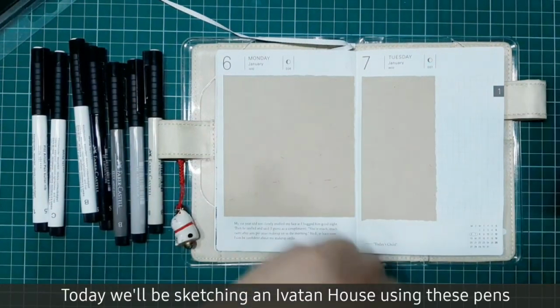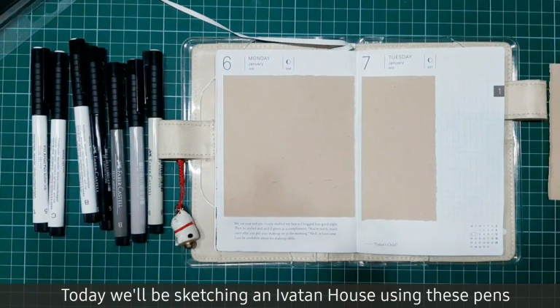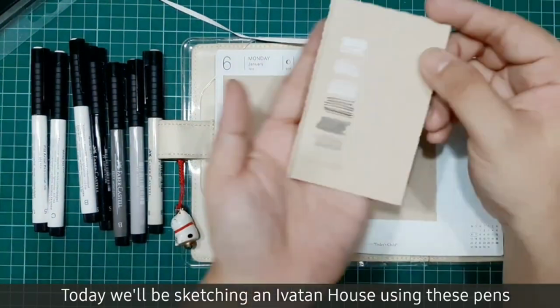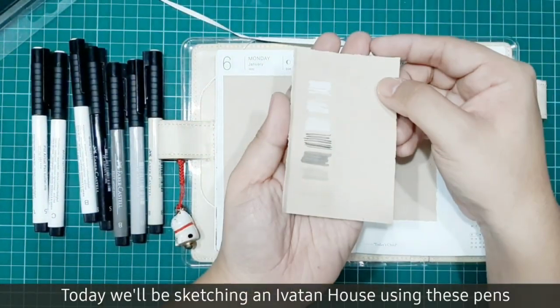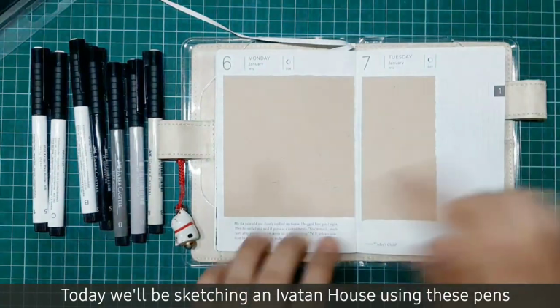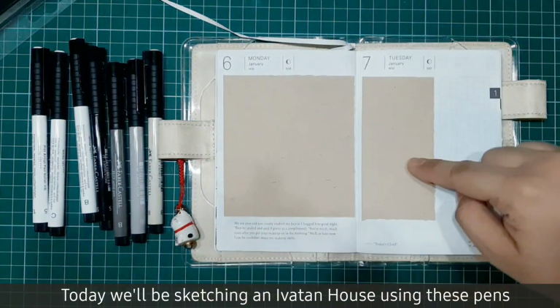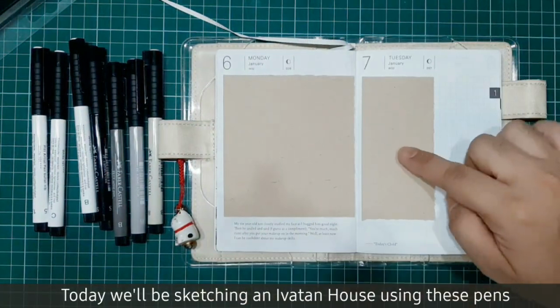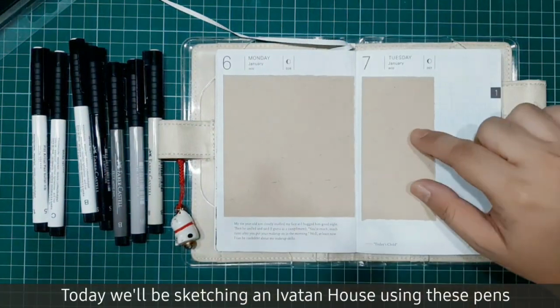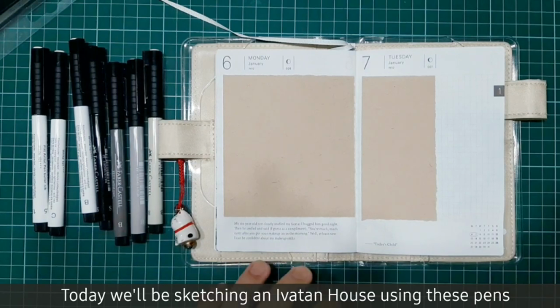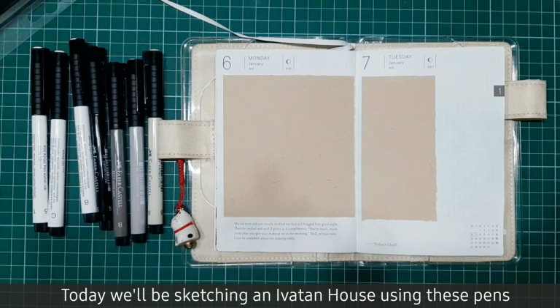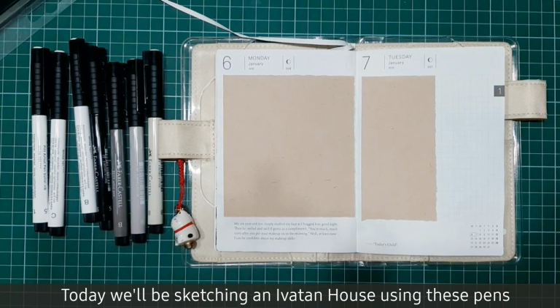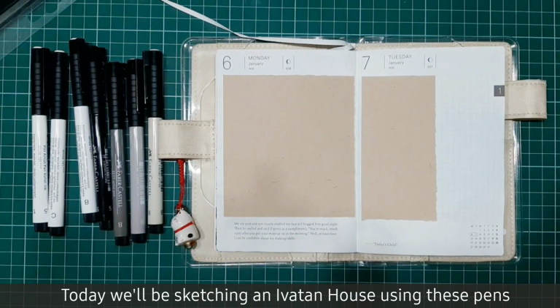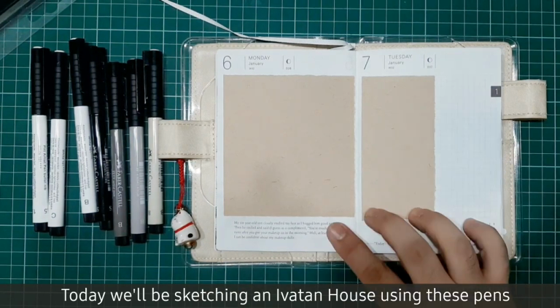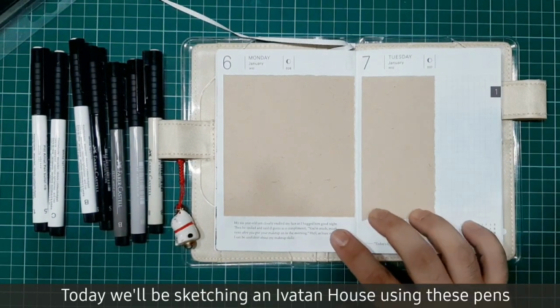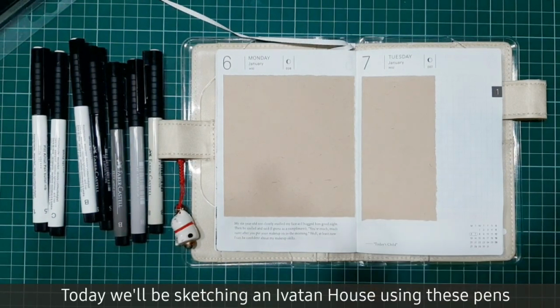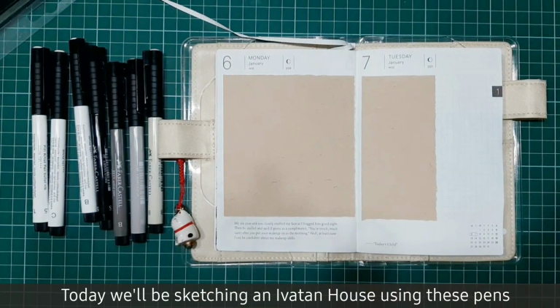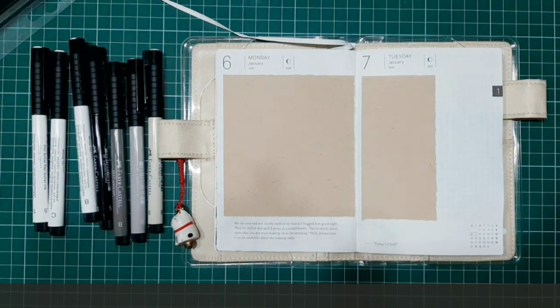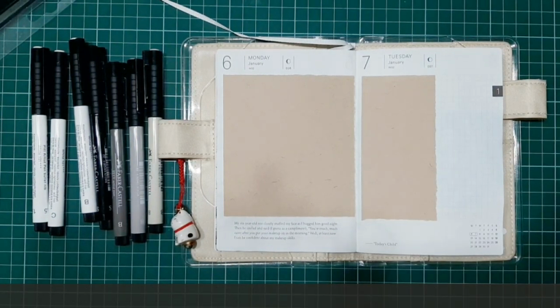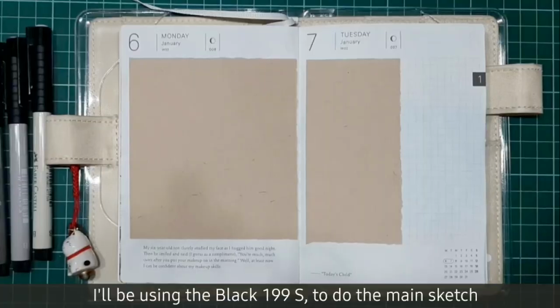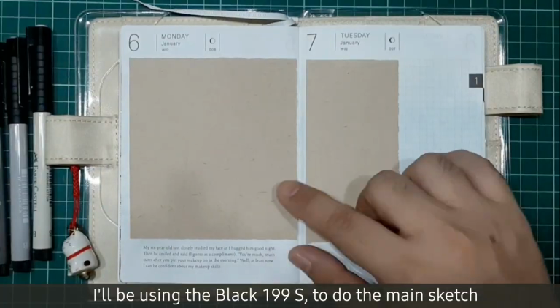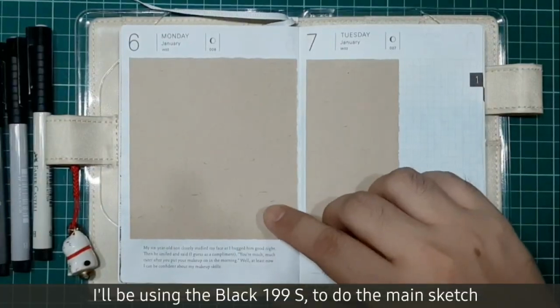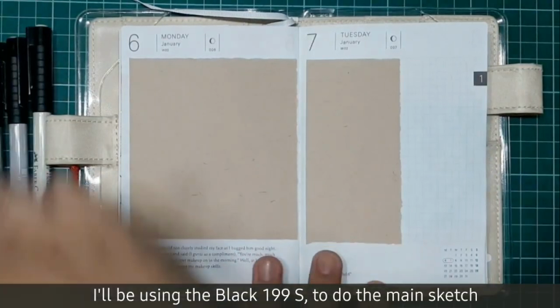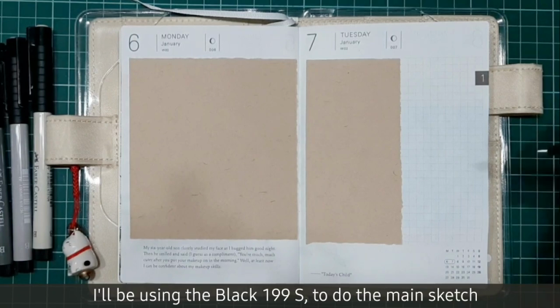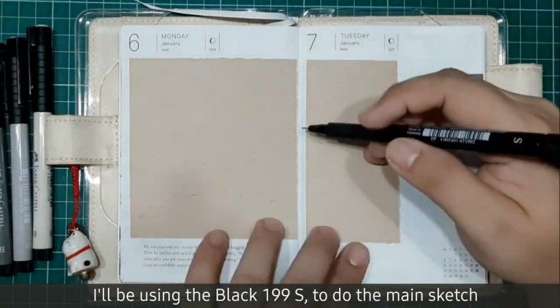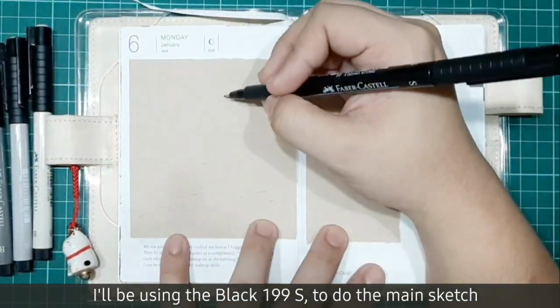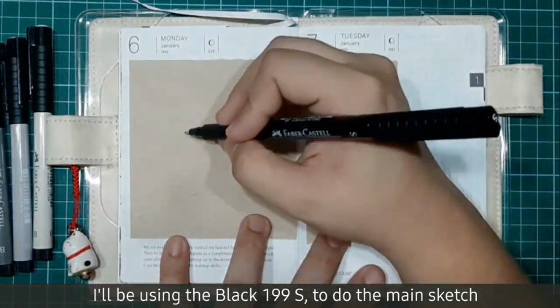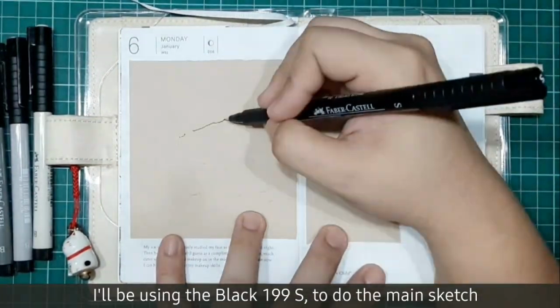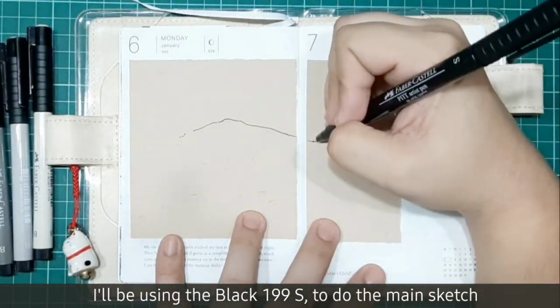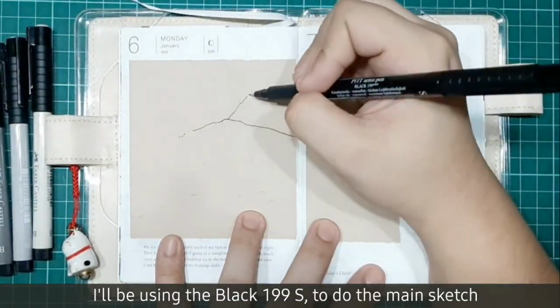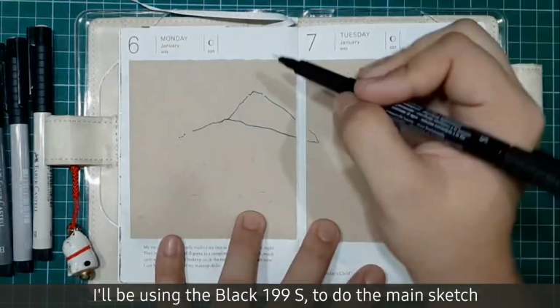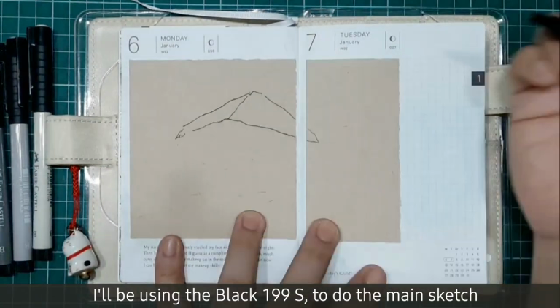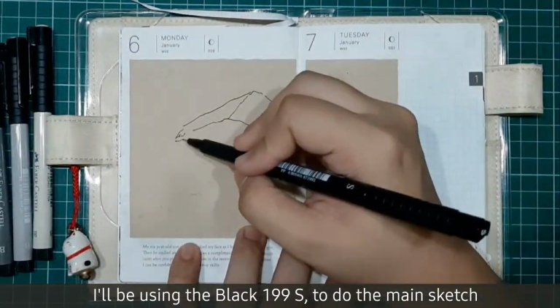Today we'll be sketching an Ivatan house using these pens. Let's do it! I'll be using Black199S to do the main sketch of the house.